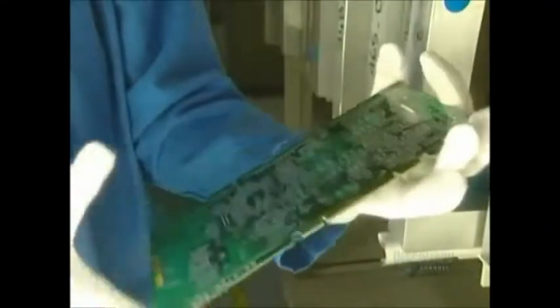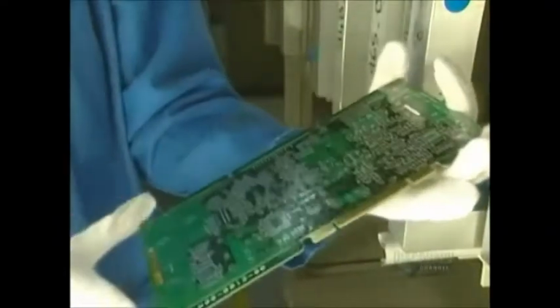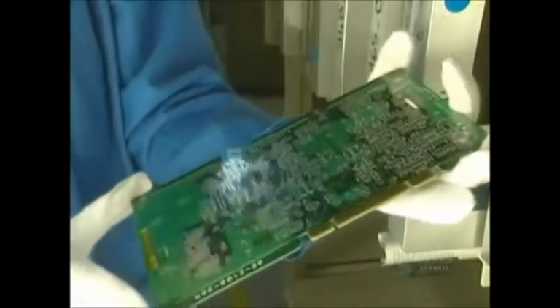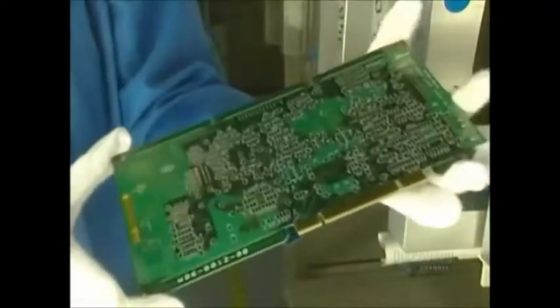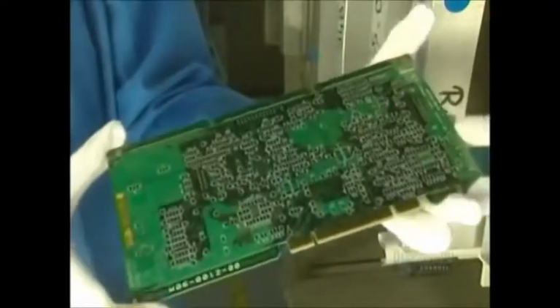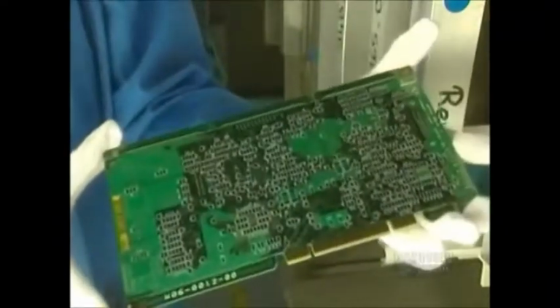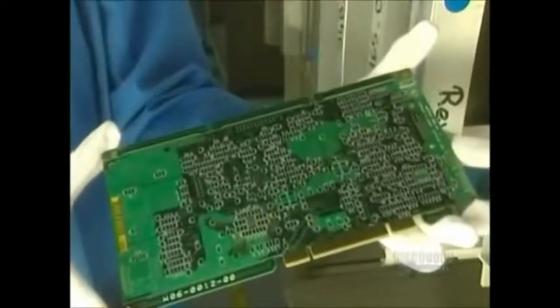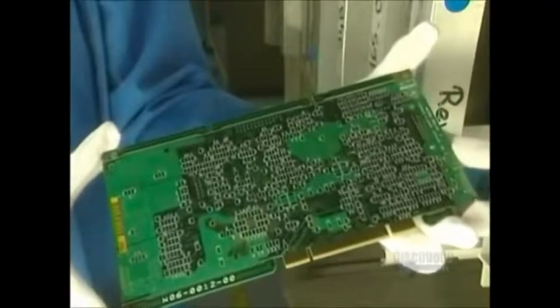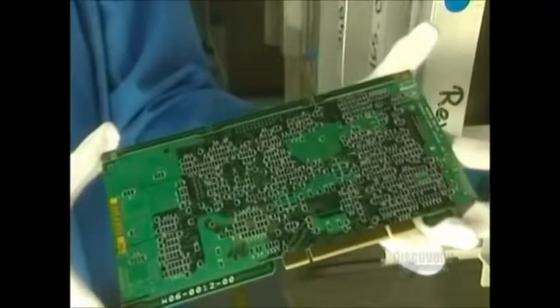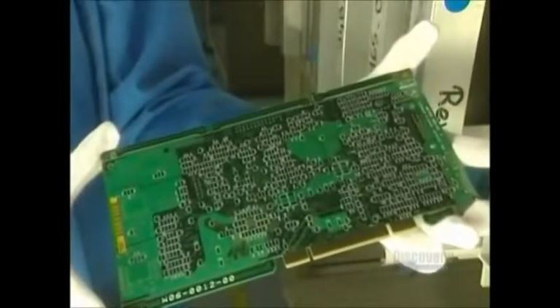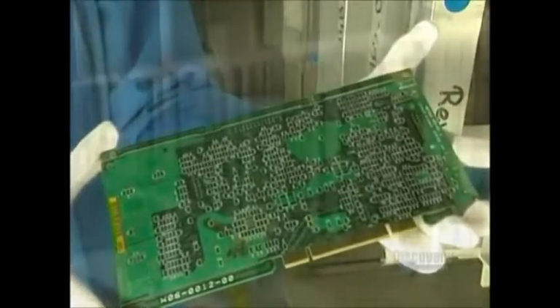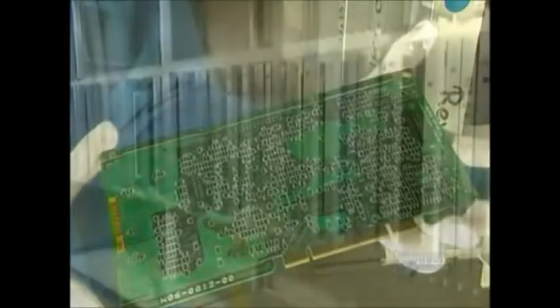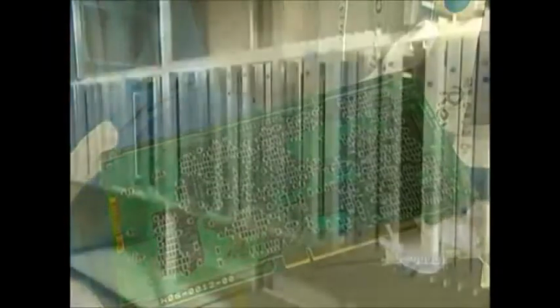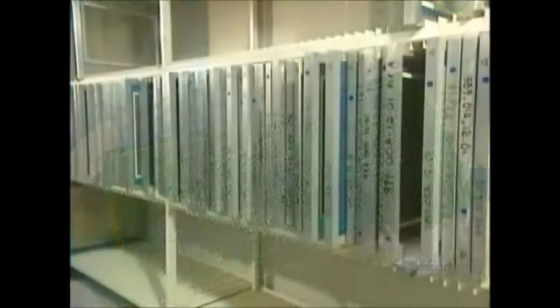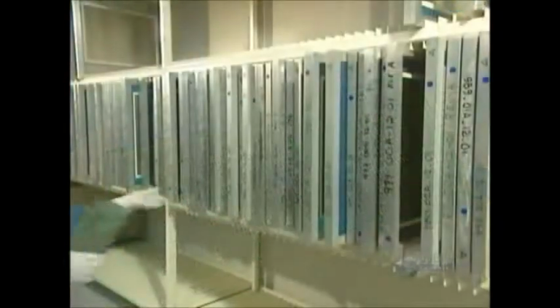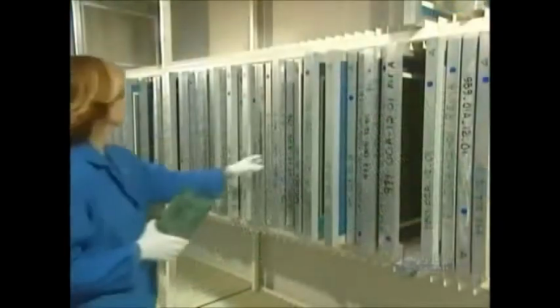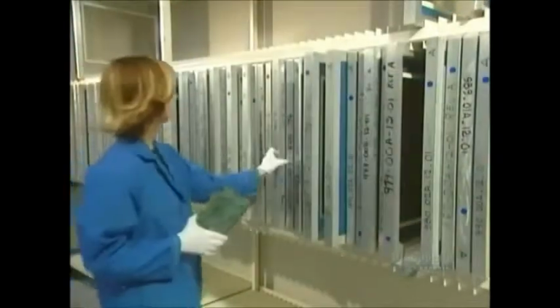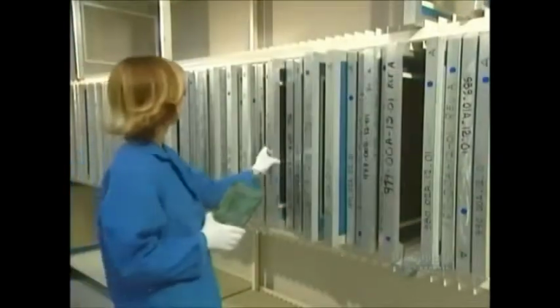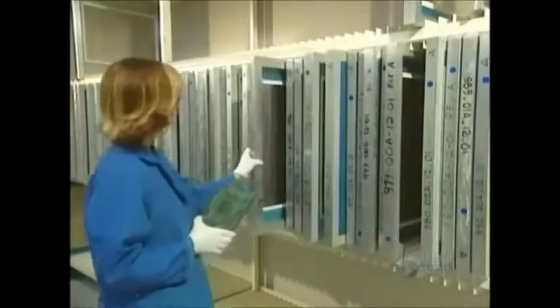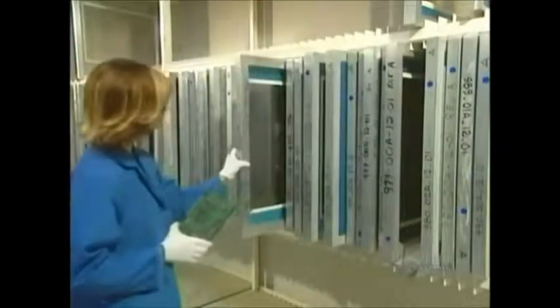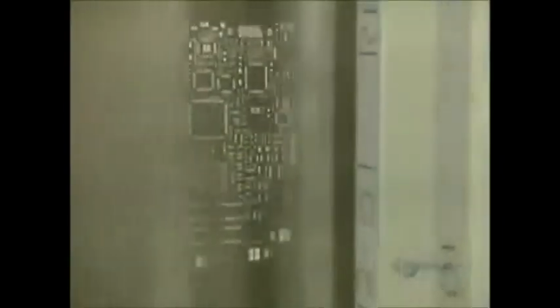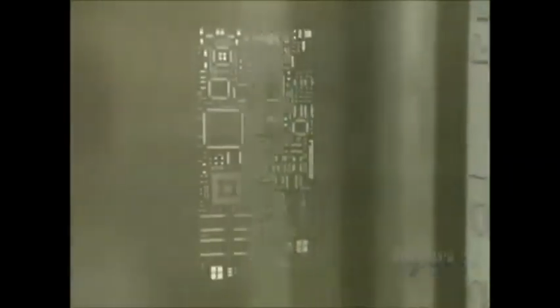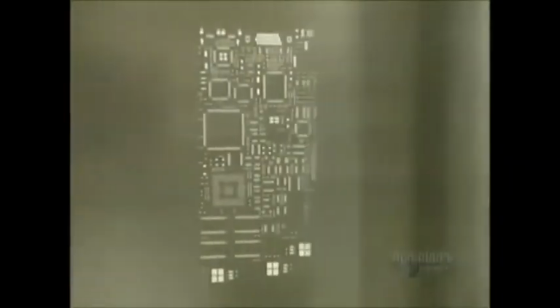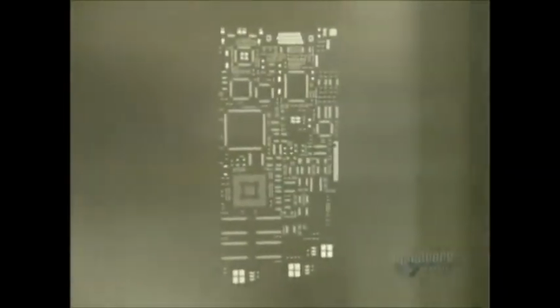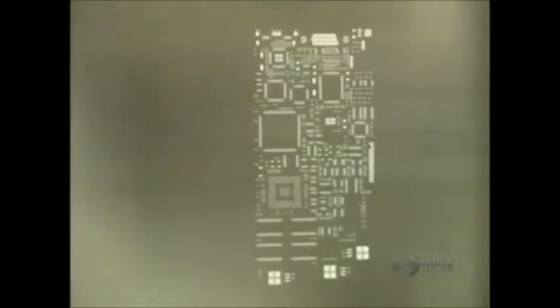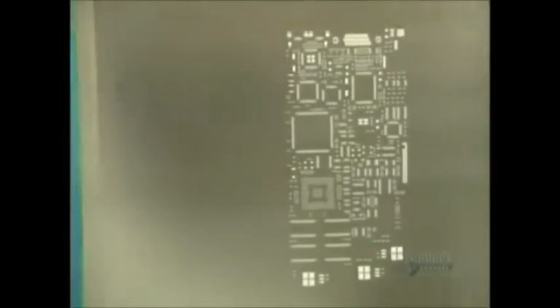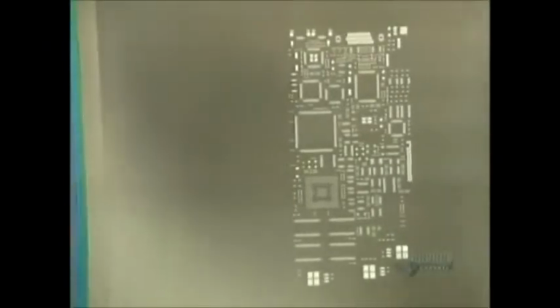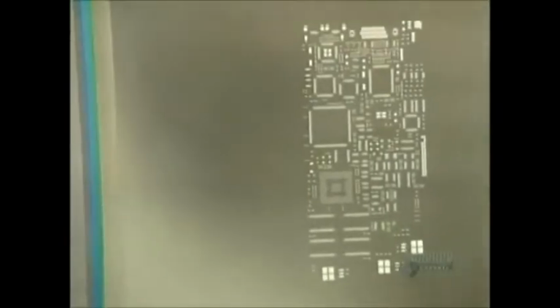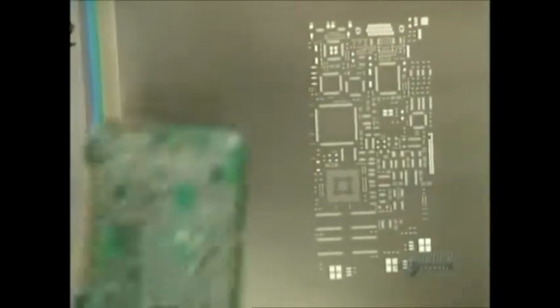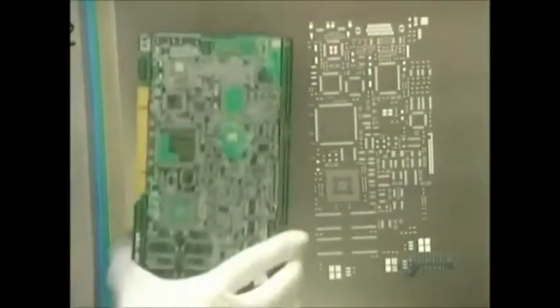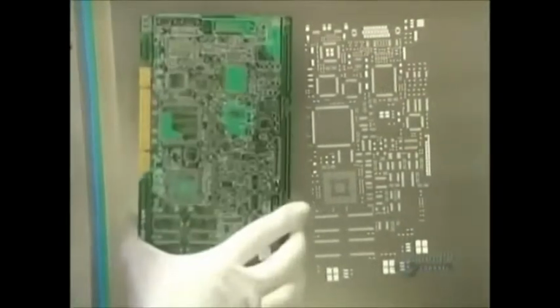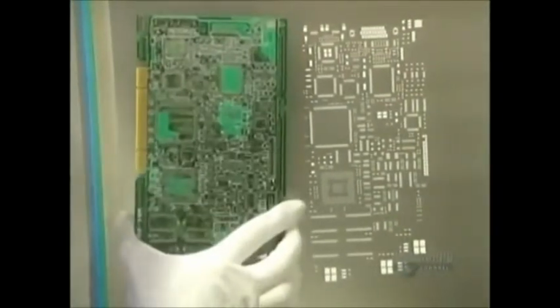Cards are assembled with two technologies: surface wiring and wiring through the card. The components are placed into the holes and soldered into place.